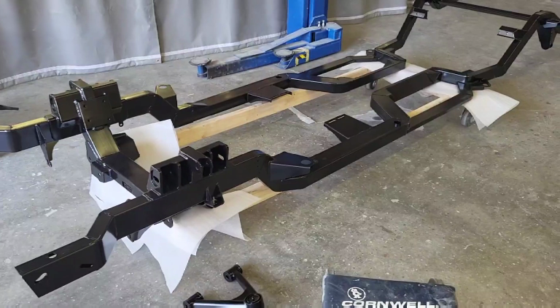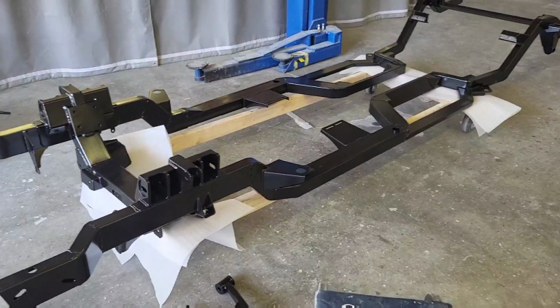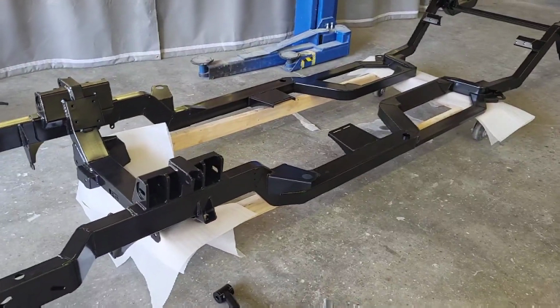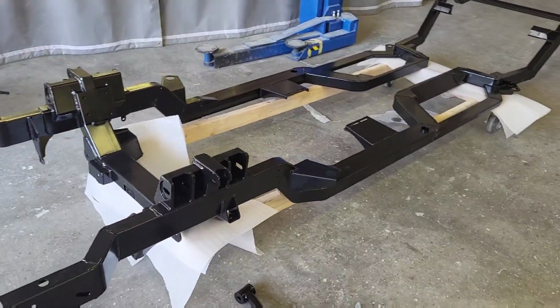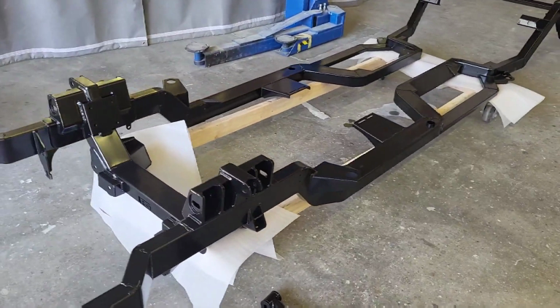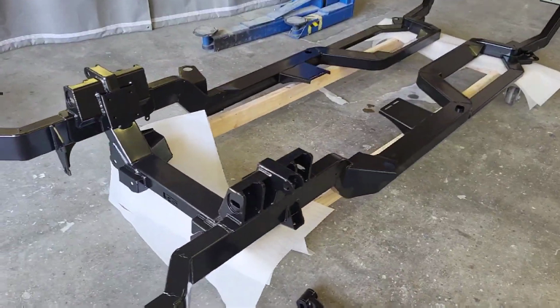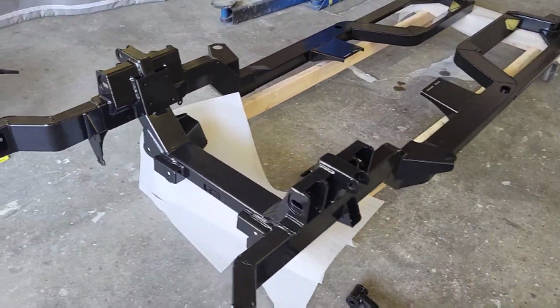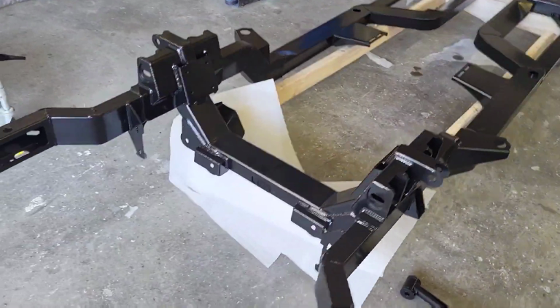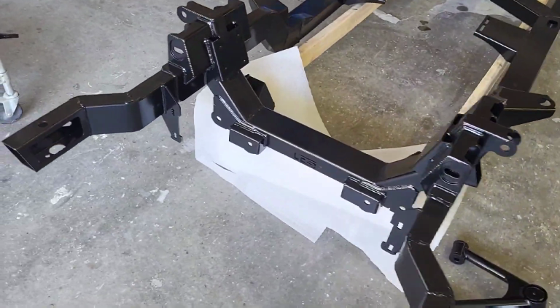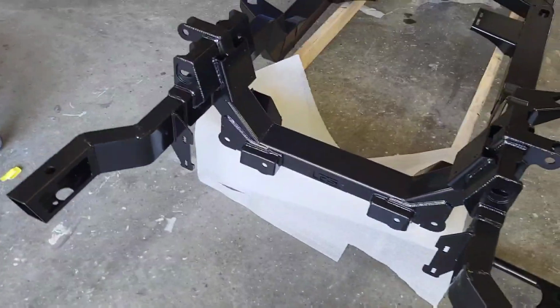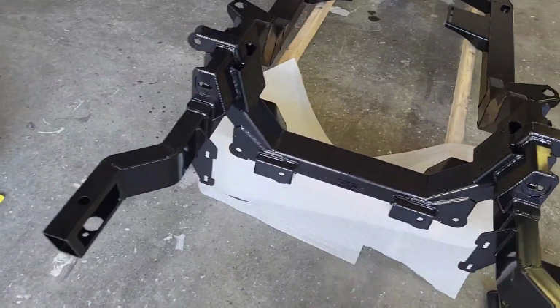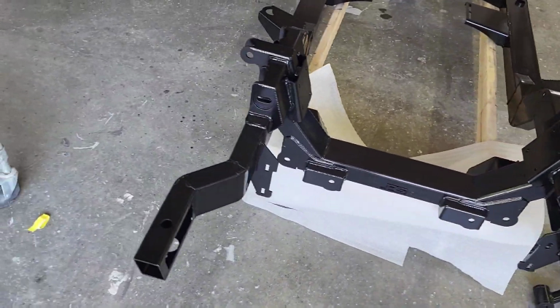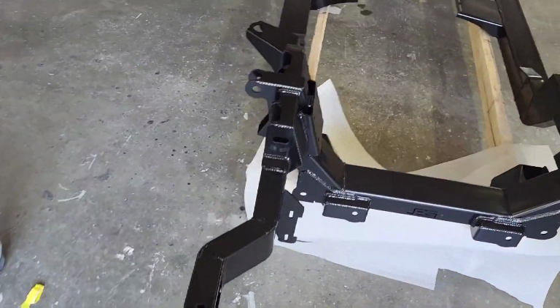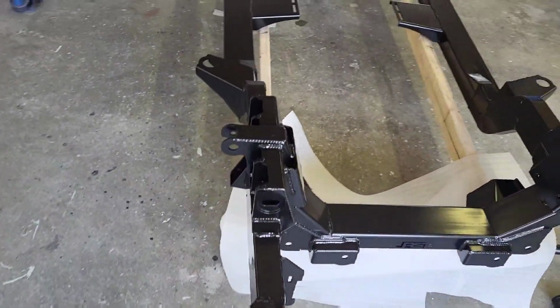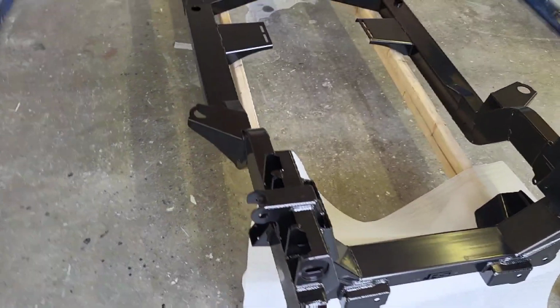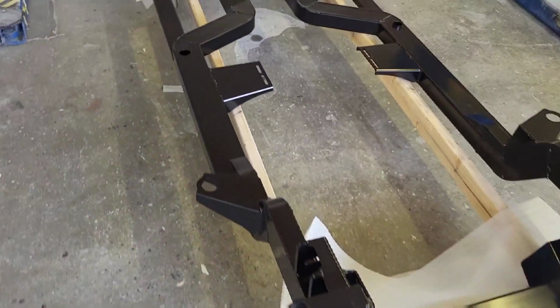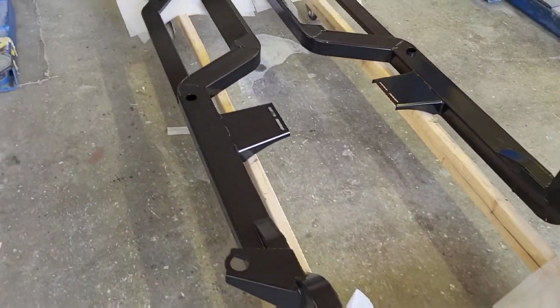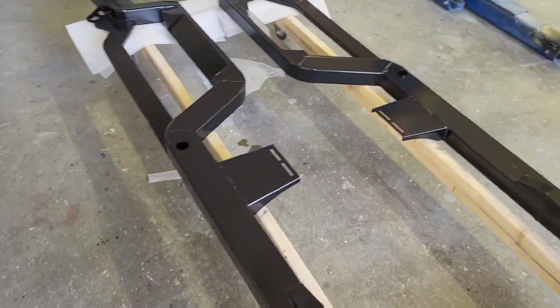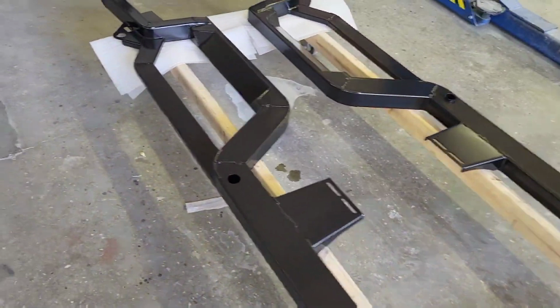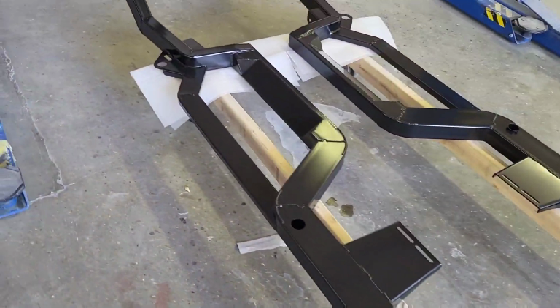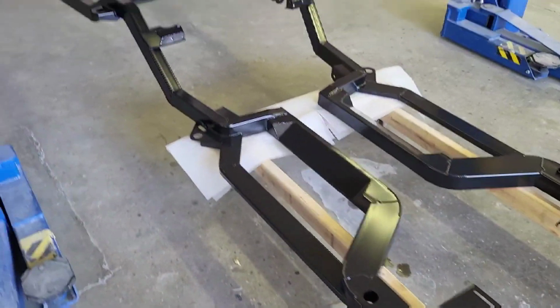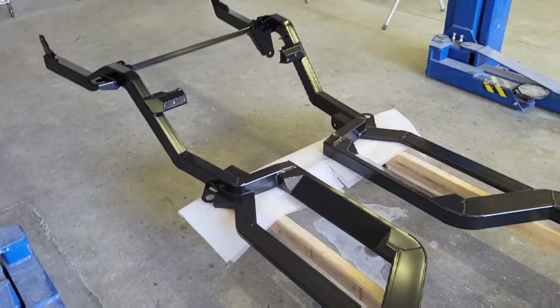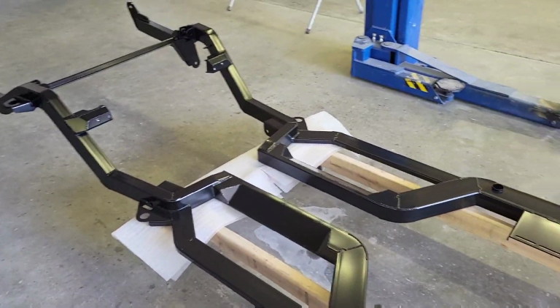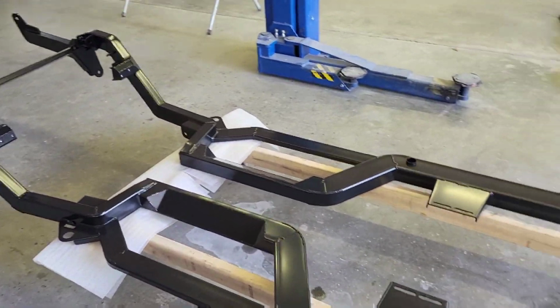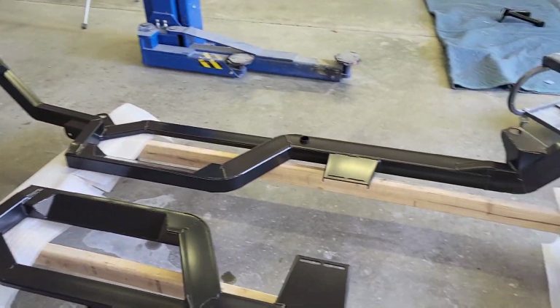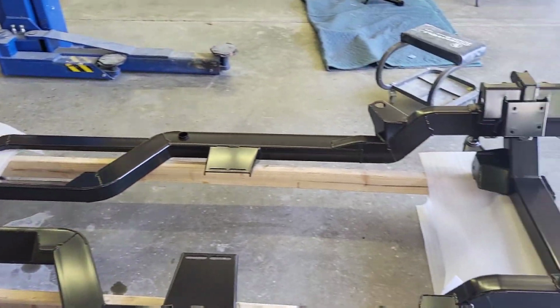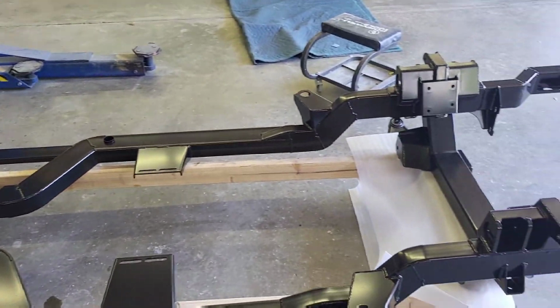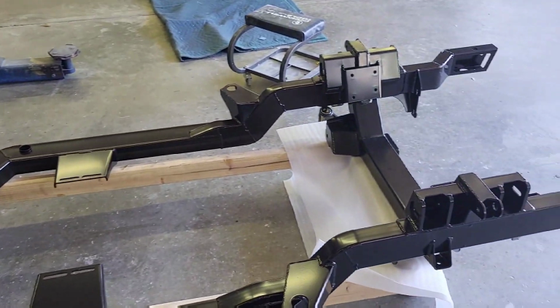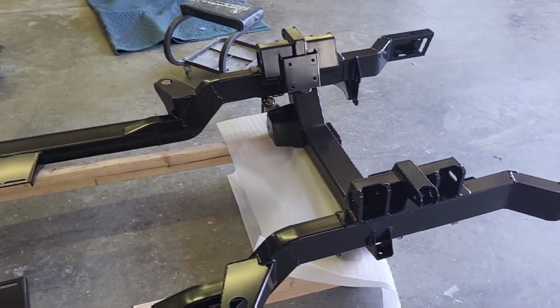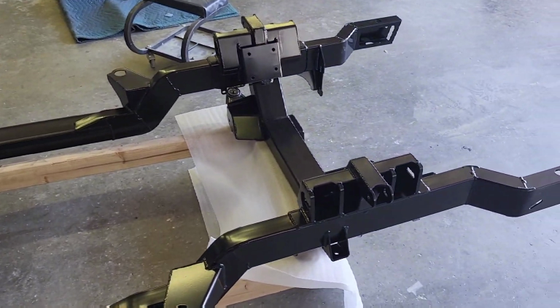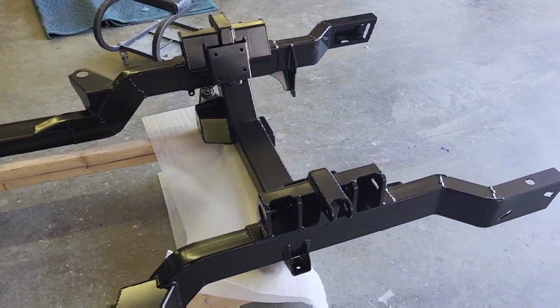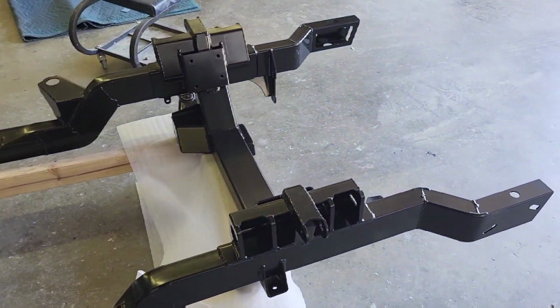The Roadster Shop frame is back from powder coat. It was about $1,300, which is a pretty good deal. We're going to take the rest of the day and put it together.